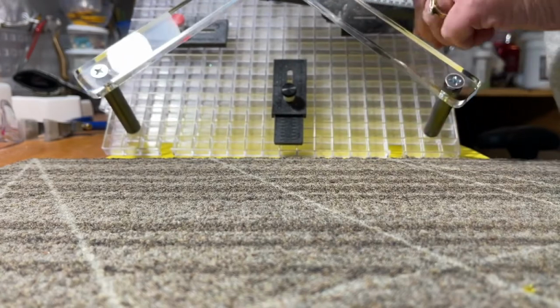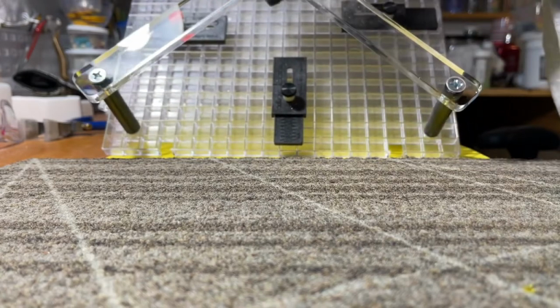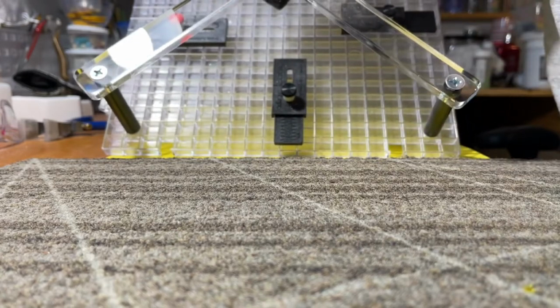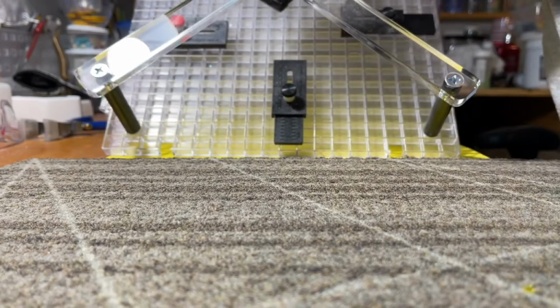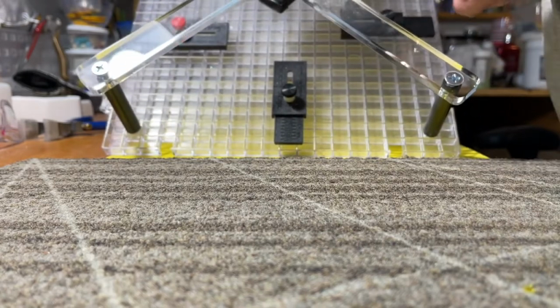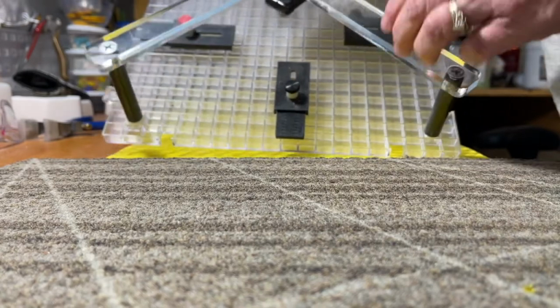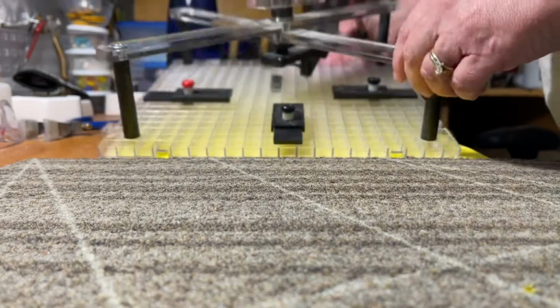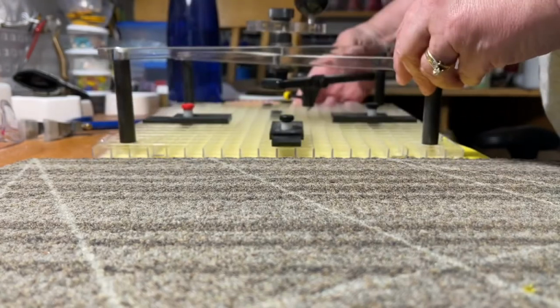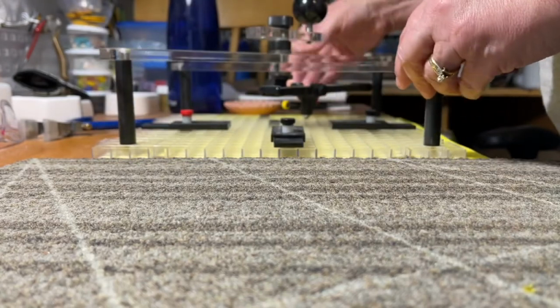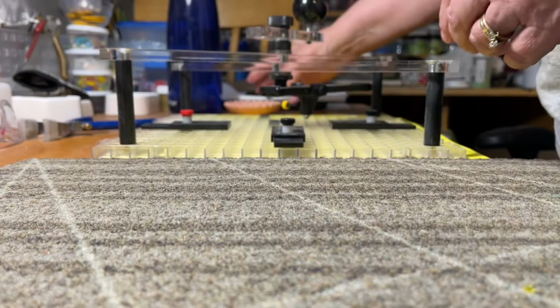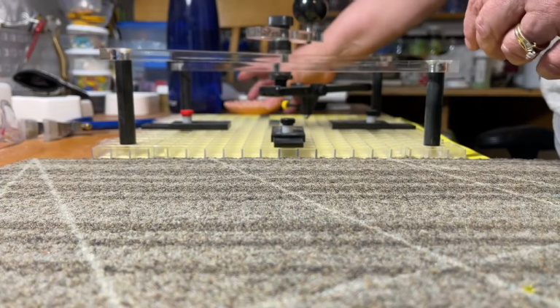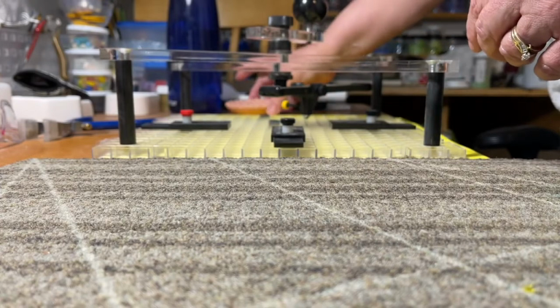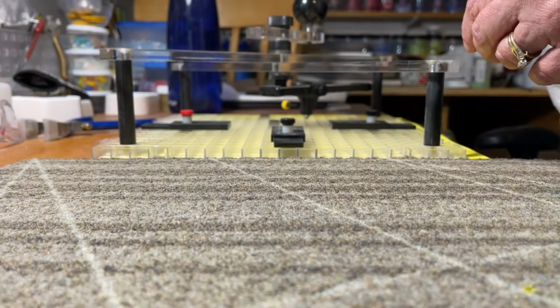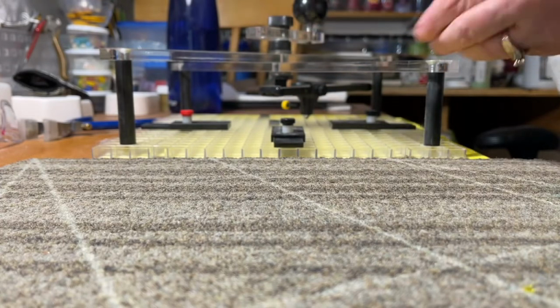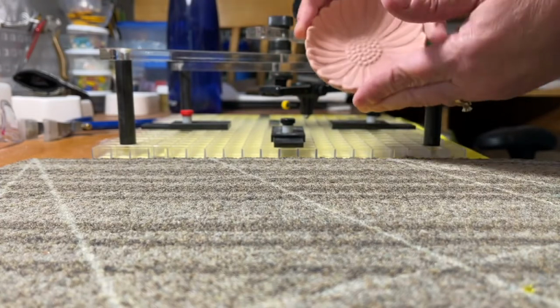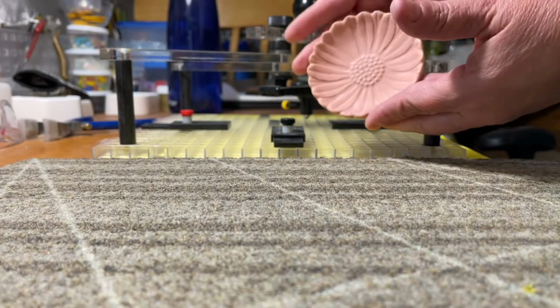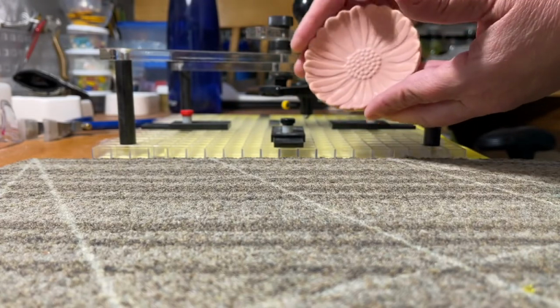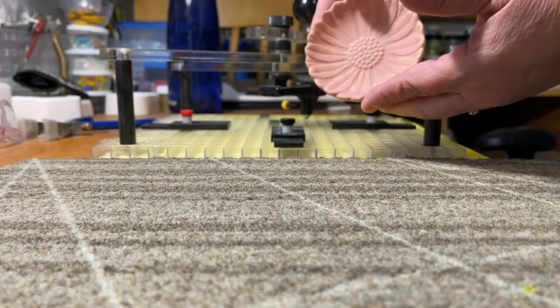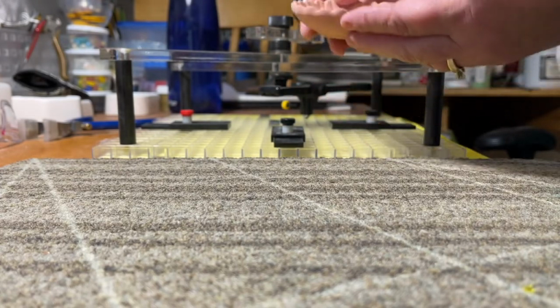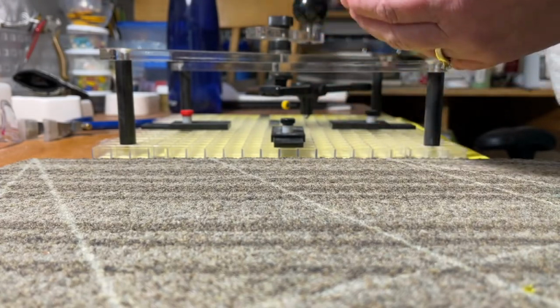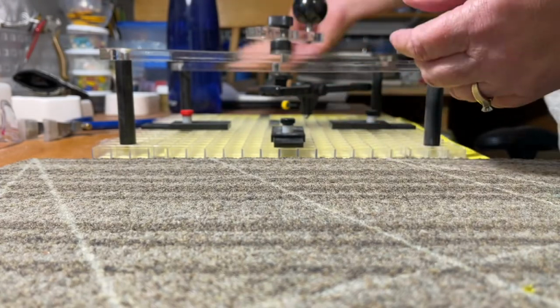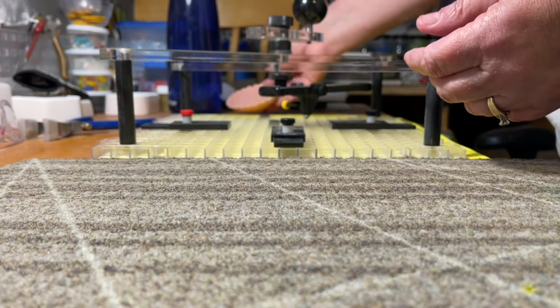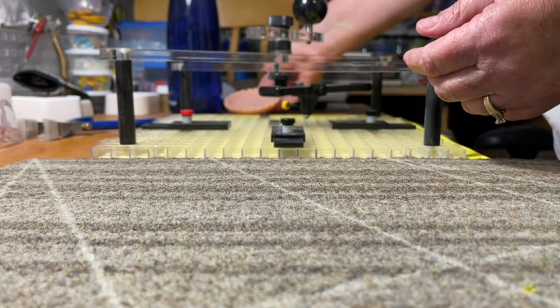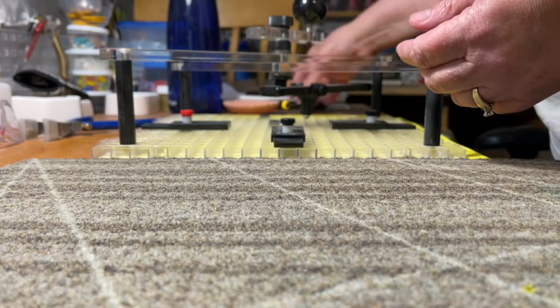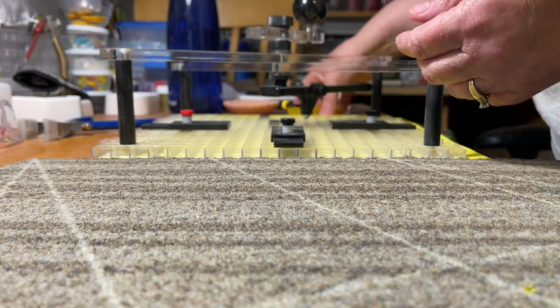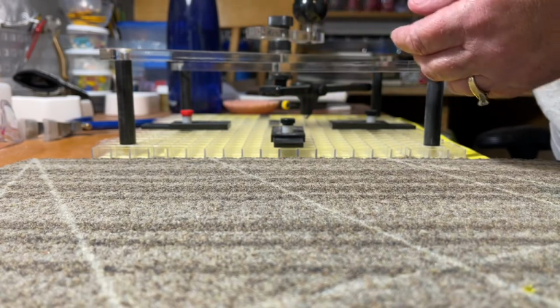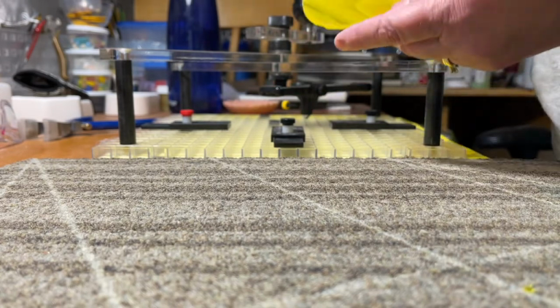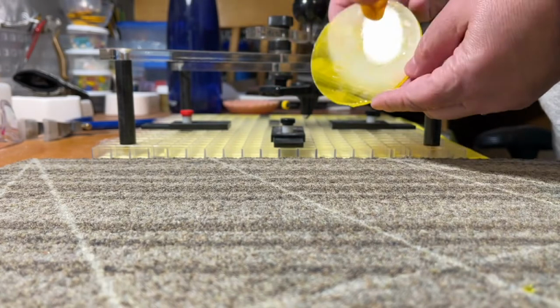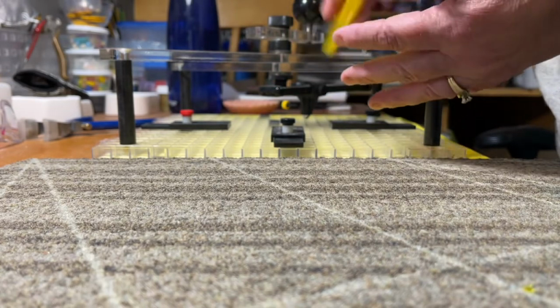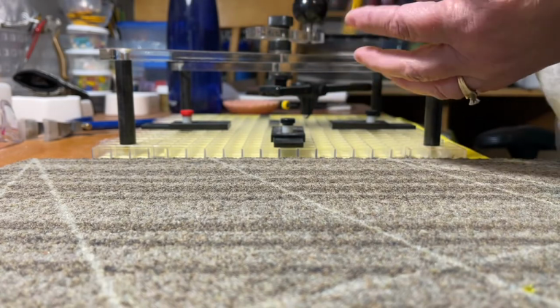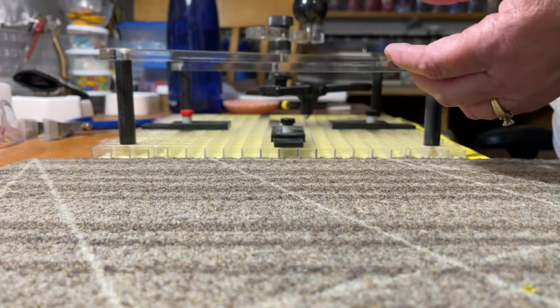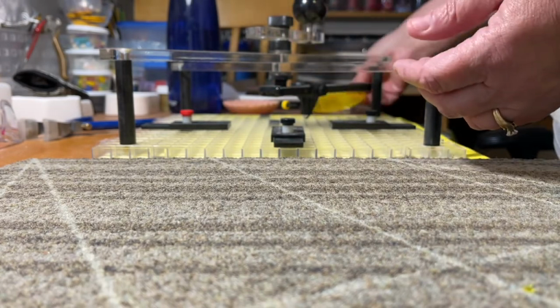I've got it set up. I want to cut some small circles. I have these really sweet little molds, and I want my glass to be three and a half inches. I did do a test one, and that worked out very well.